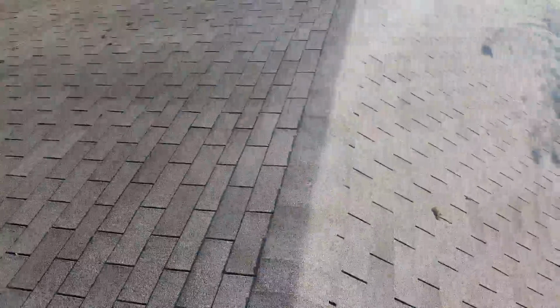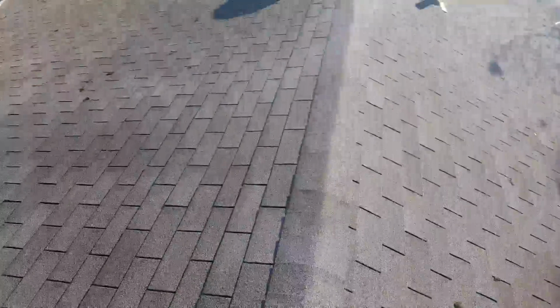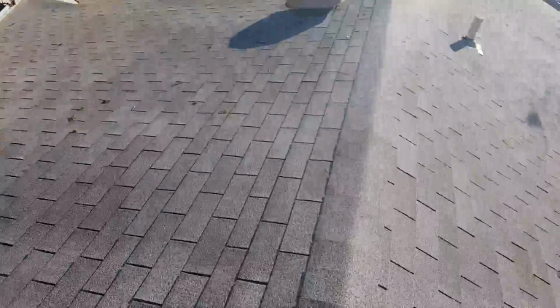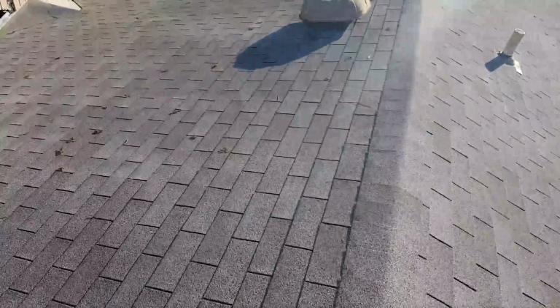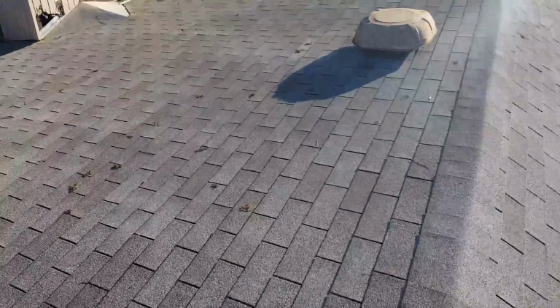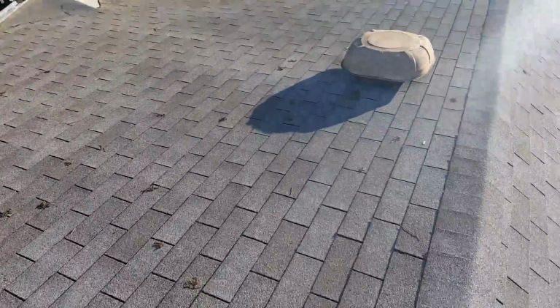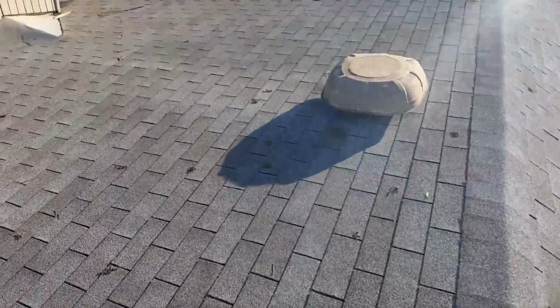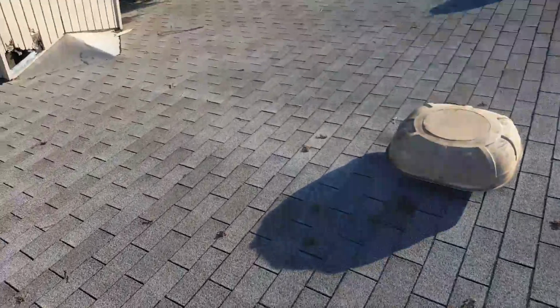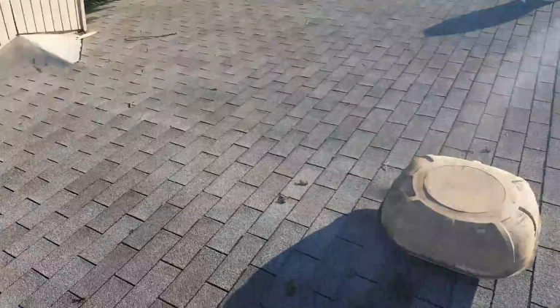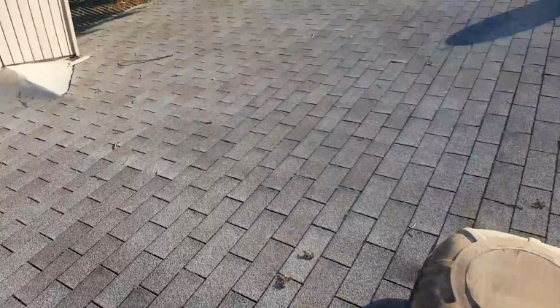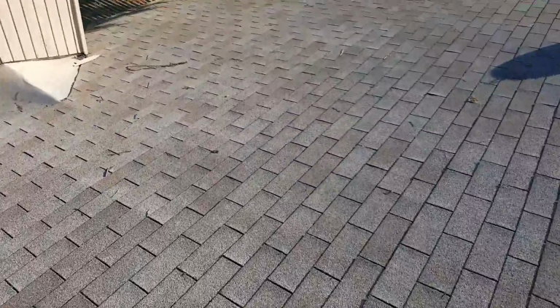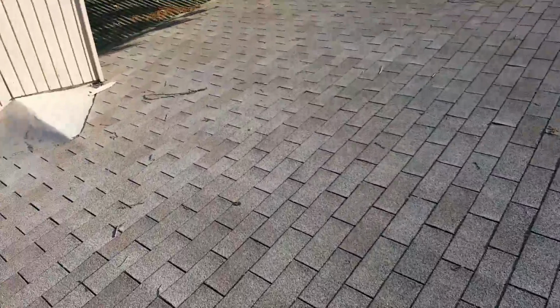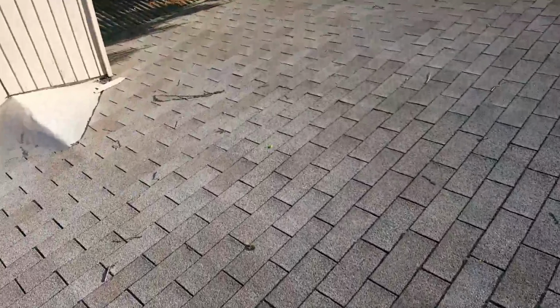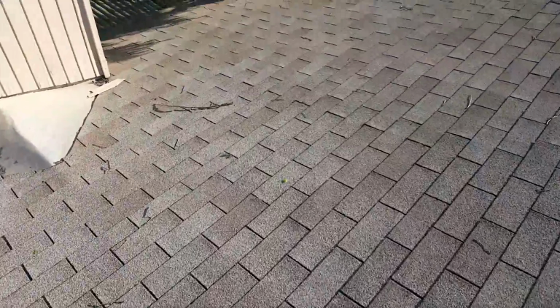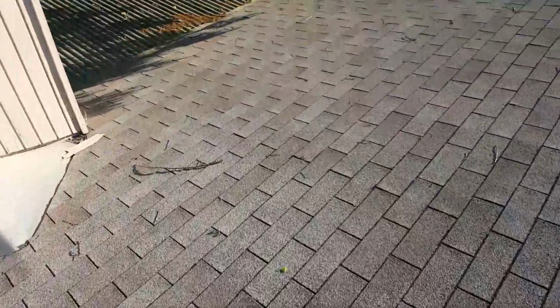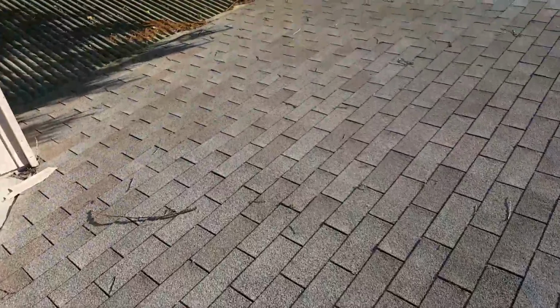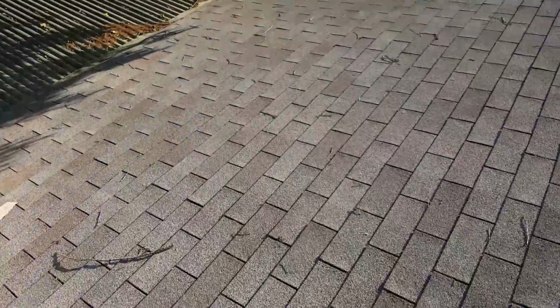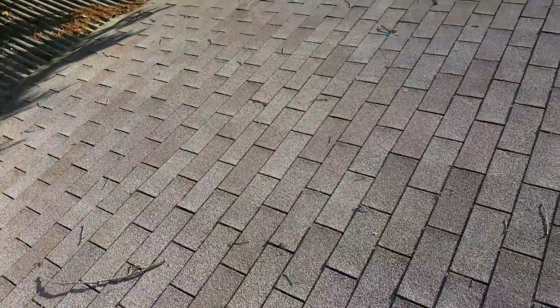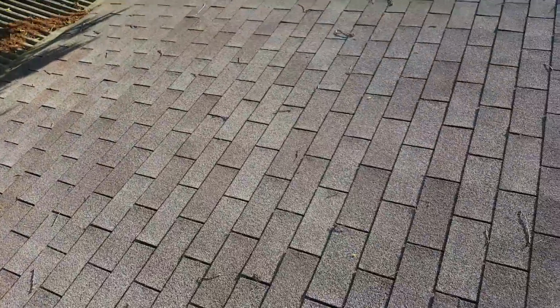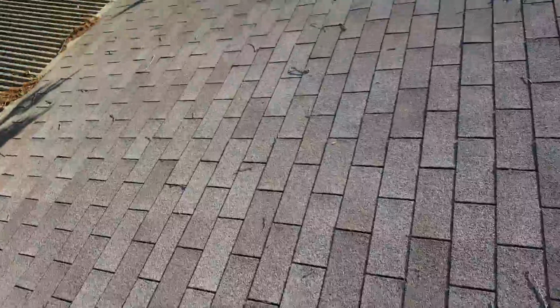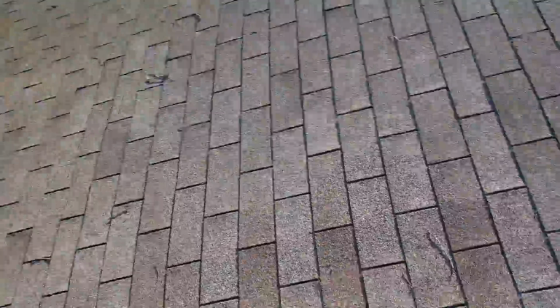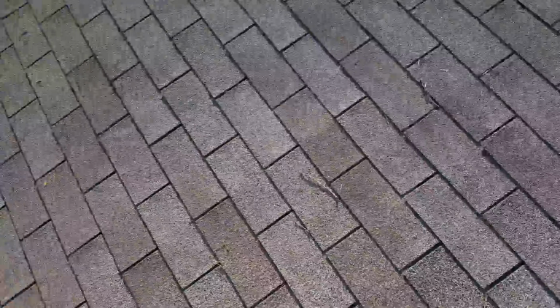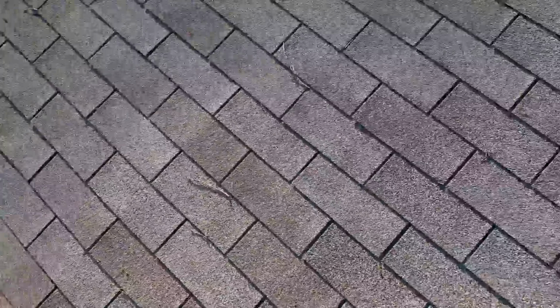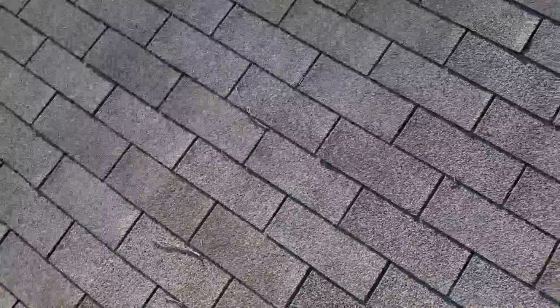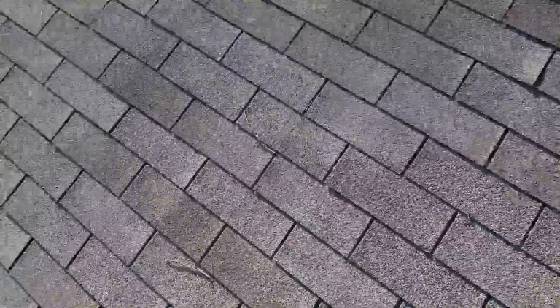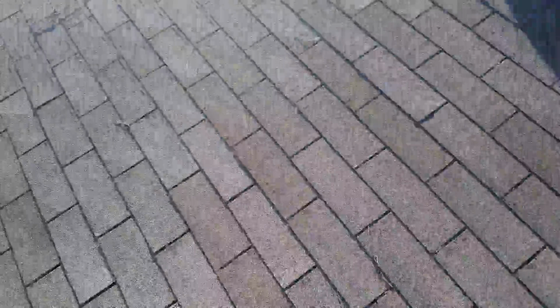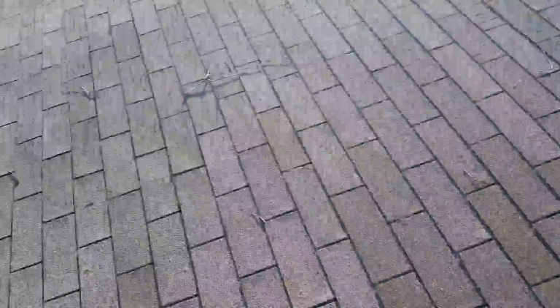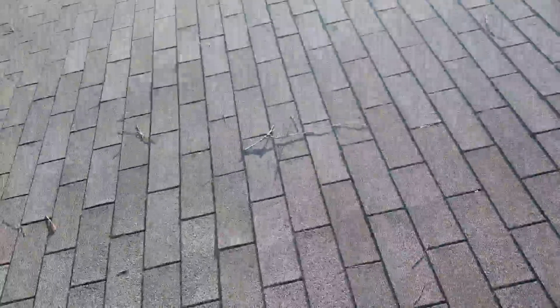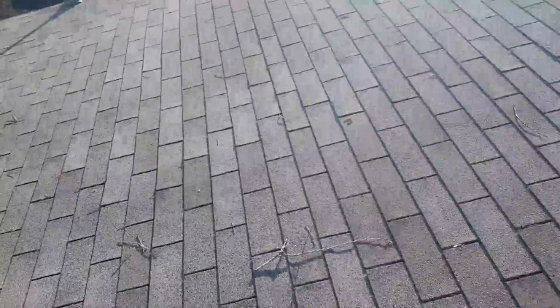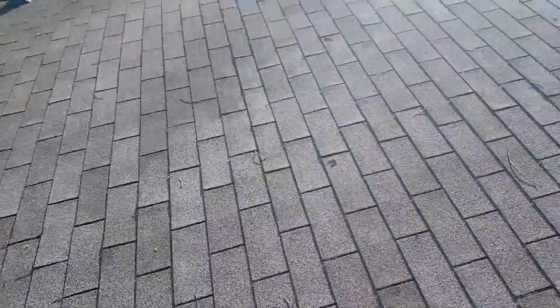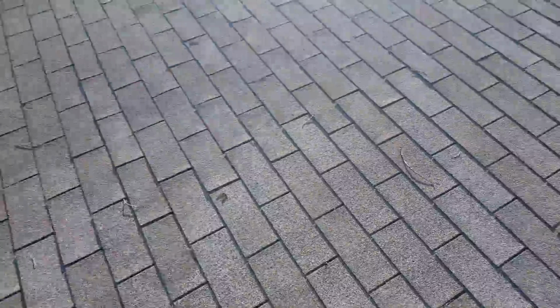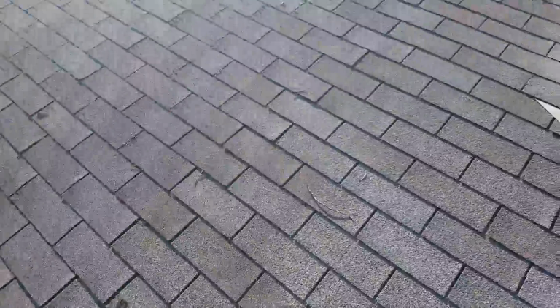Now there are a couple of soft spots in the roof surface and the sheathing. I'm going to try to figure out if there's a problem once I get in the attic. But the roof itself looks like it's doing good.